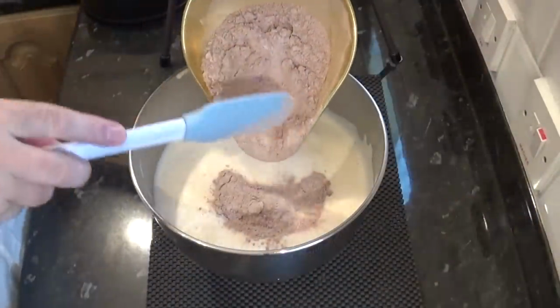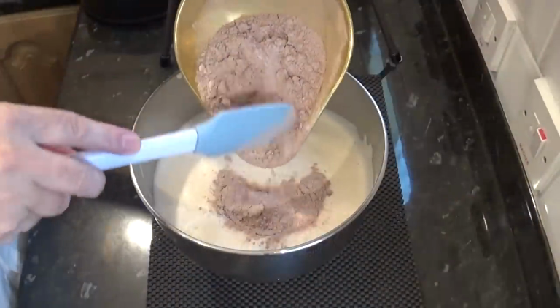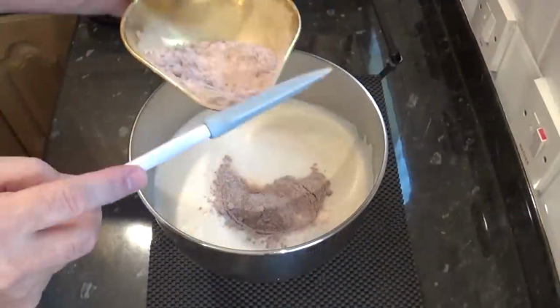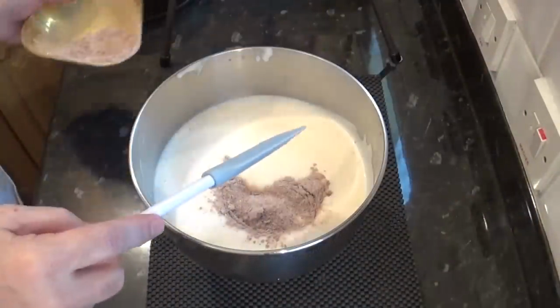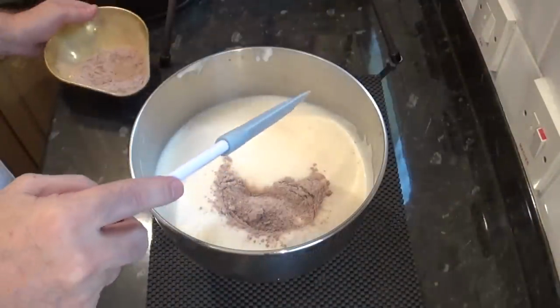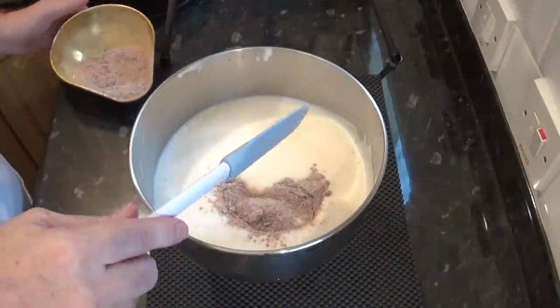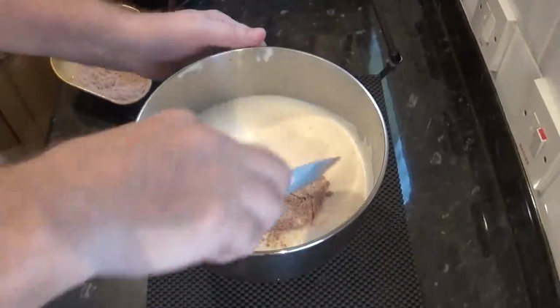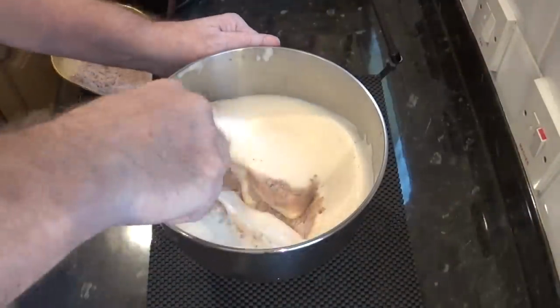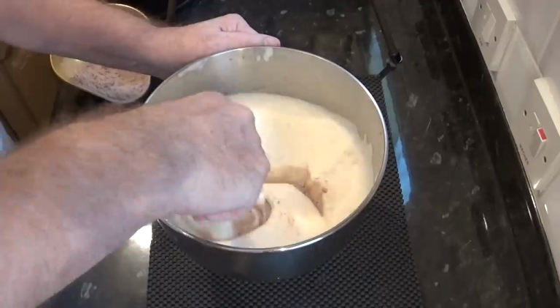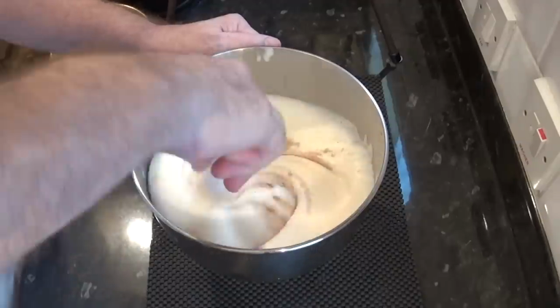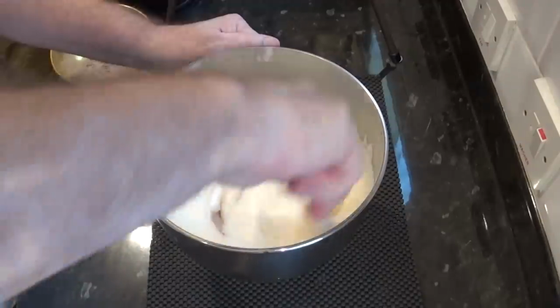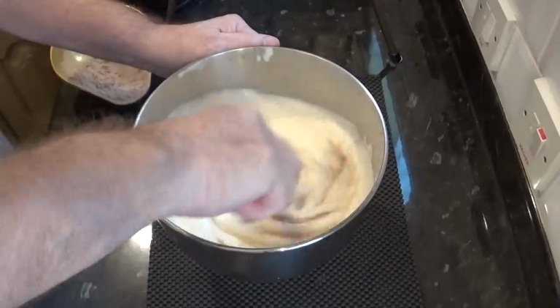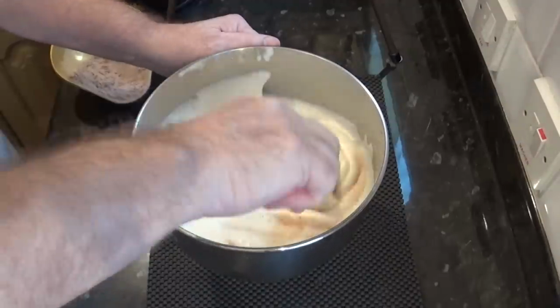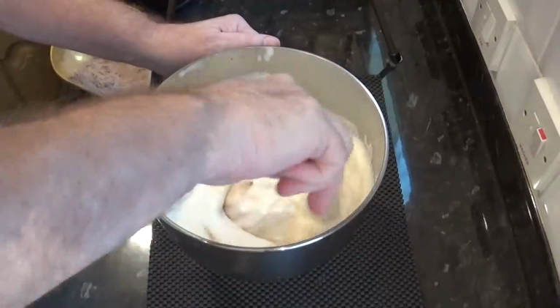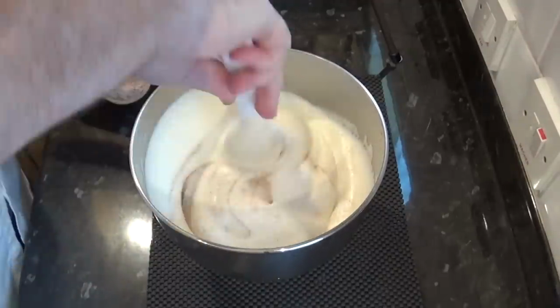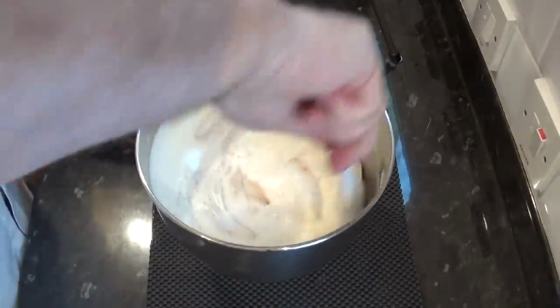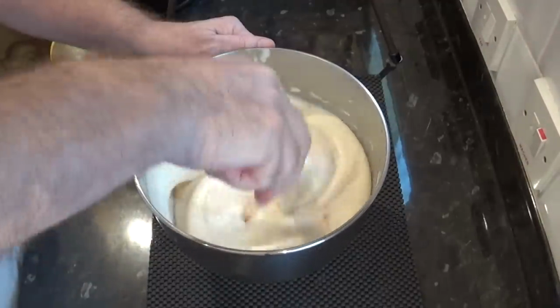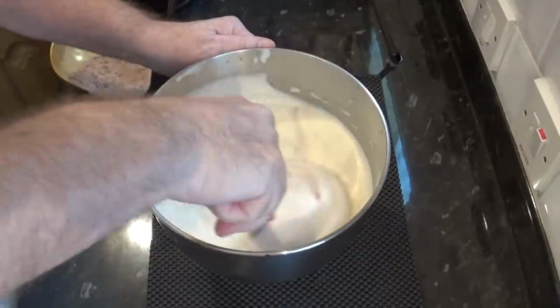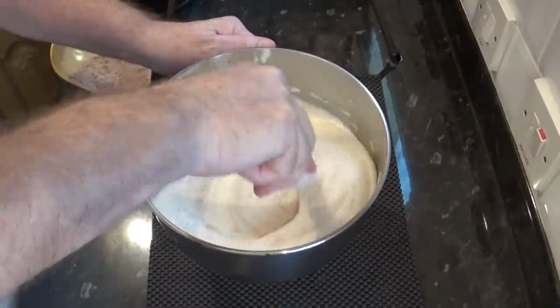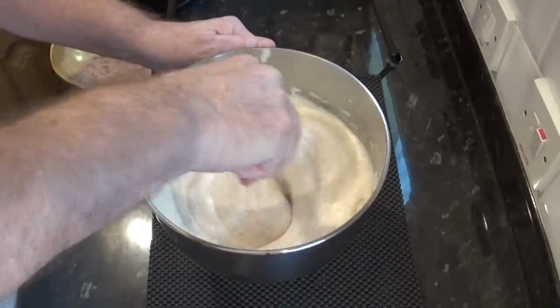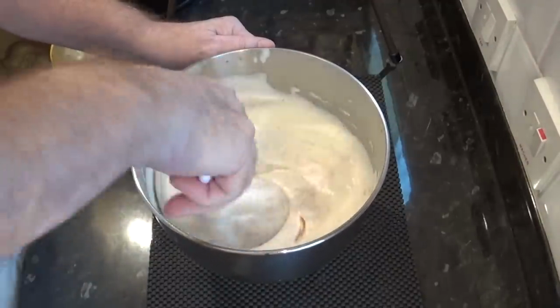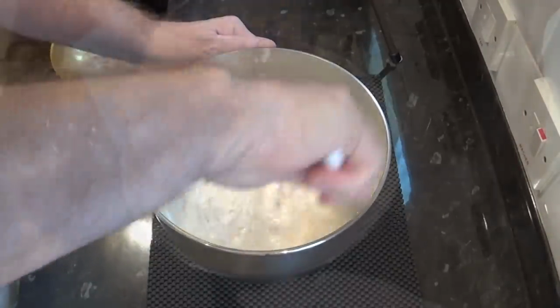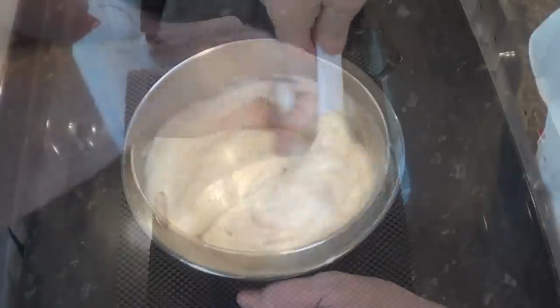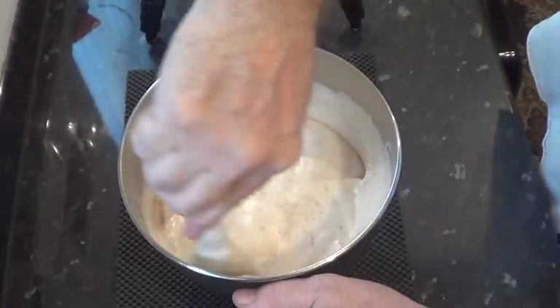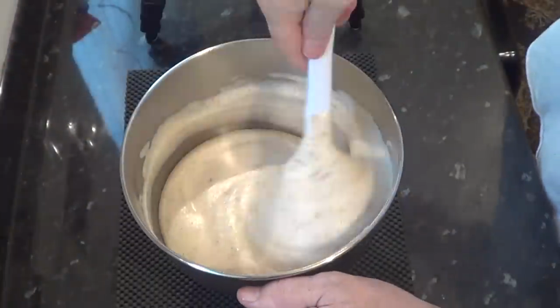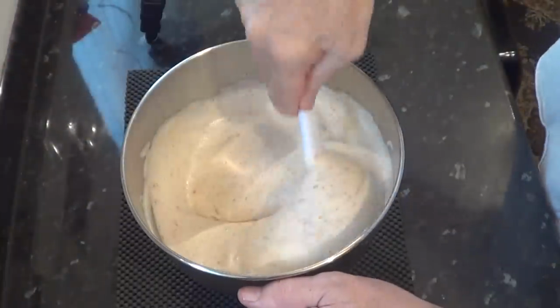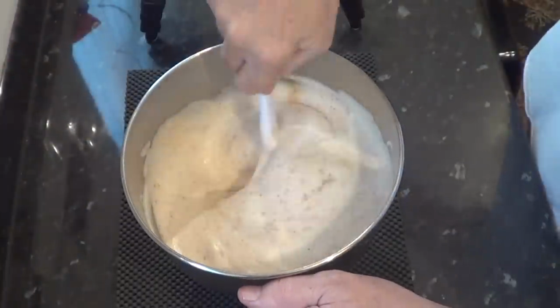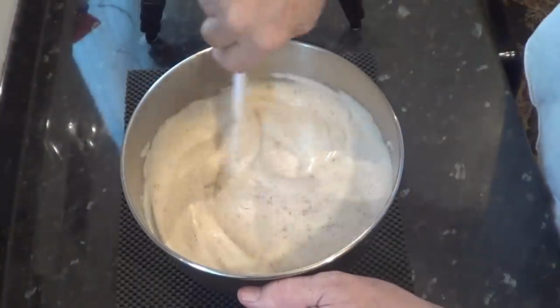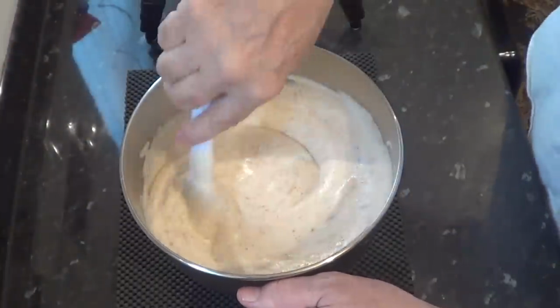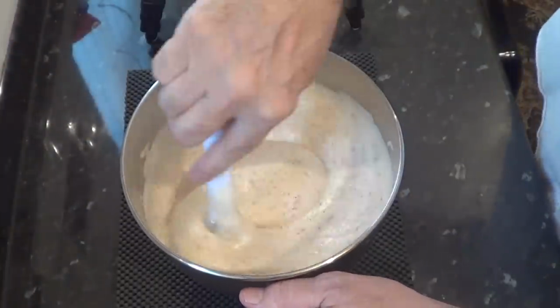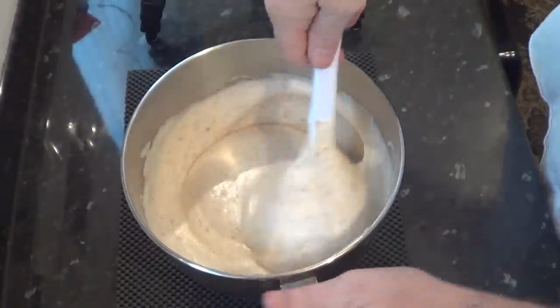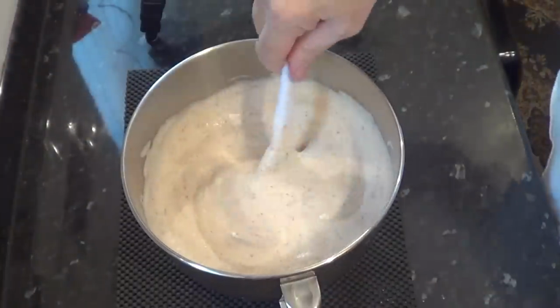Start to gently fold in the dry ingredients as shown. Do this in three to four stages. Don't be tempted to do this in your machine because even on the slow speed it'll knock most of the air out of the mixture.